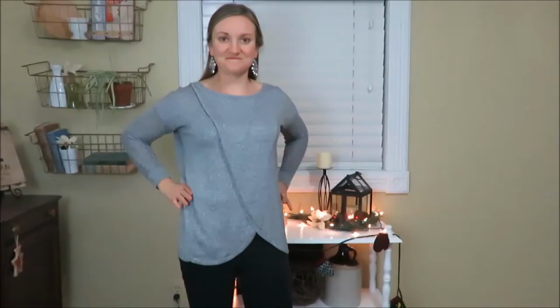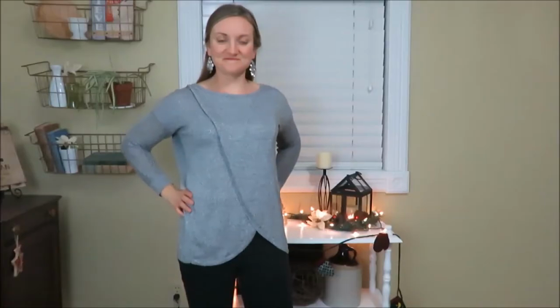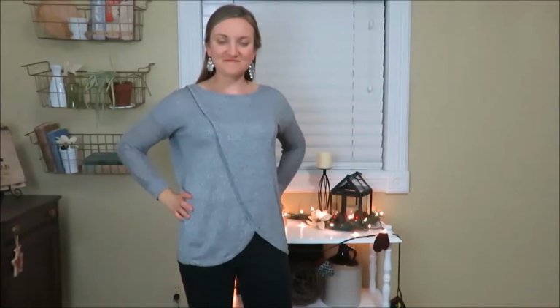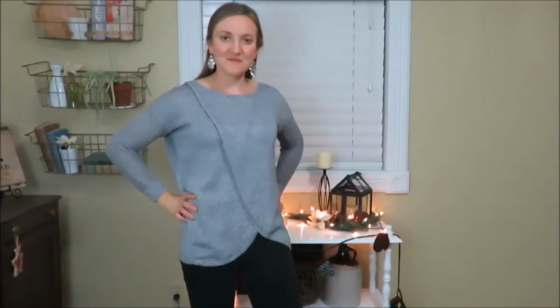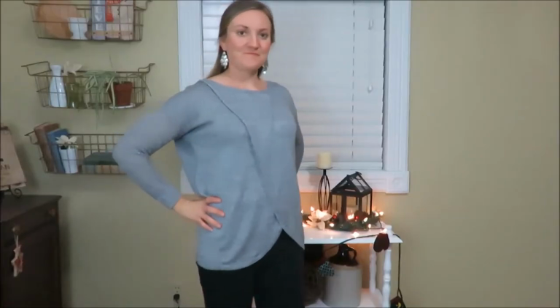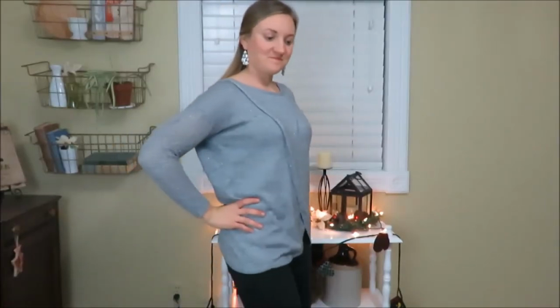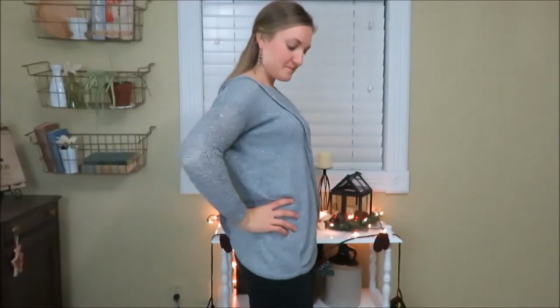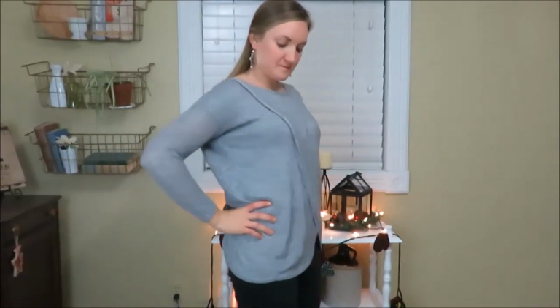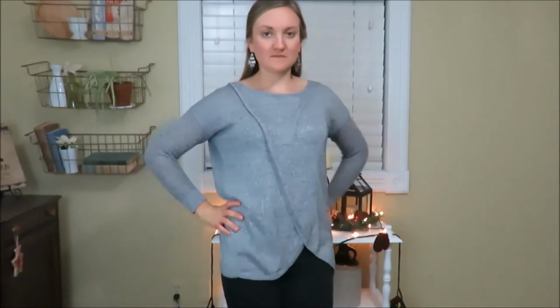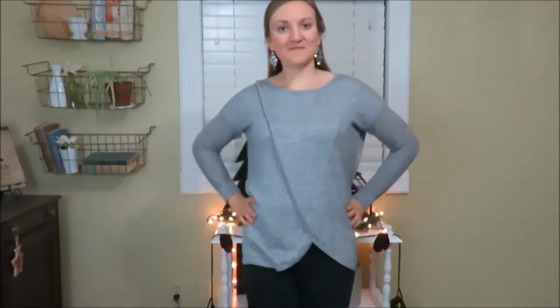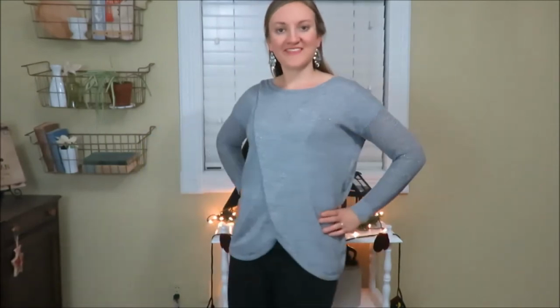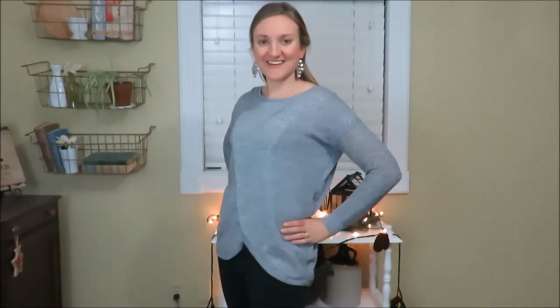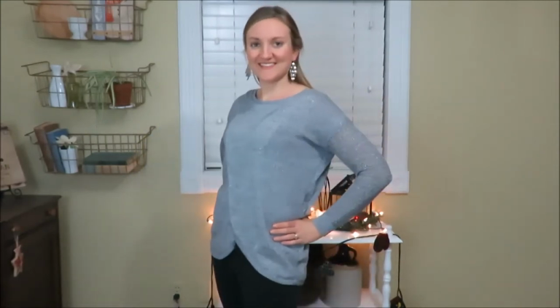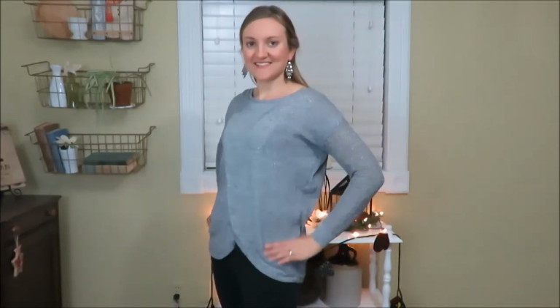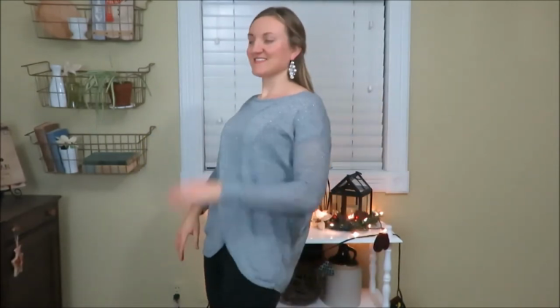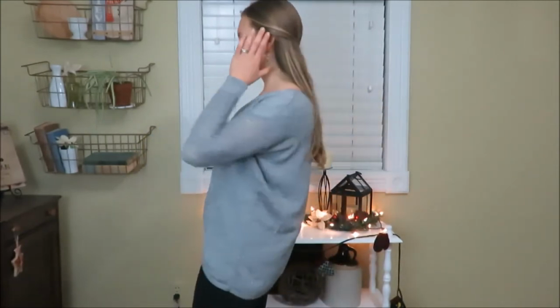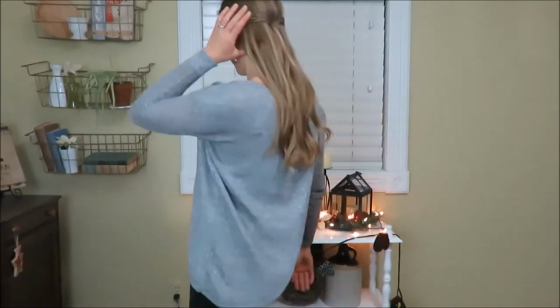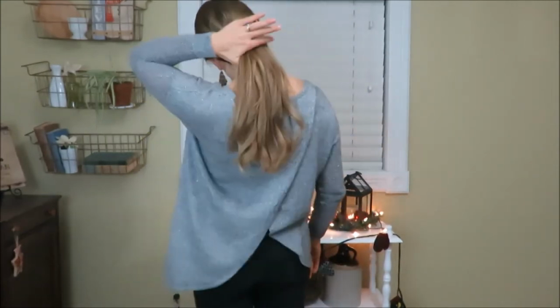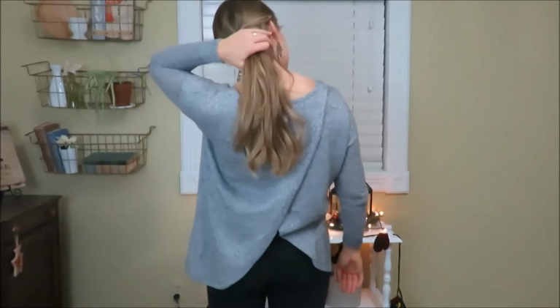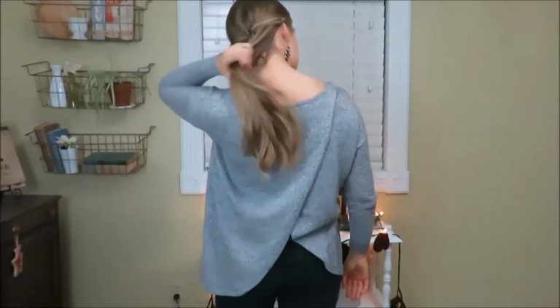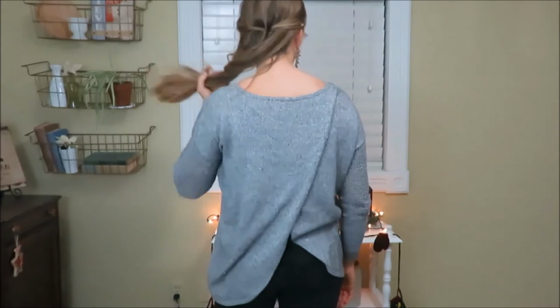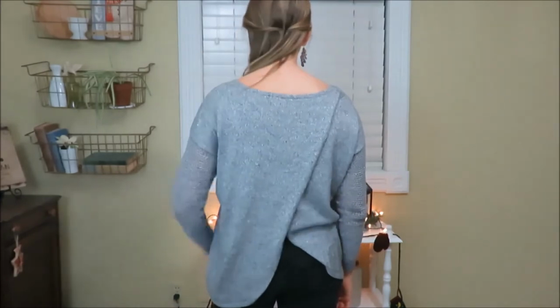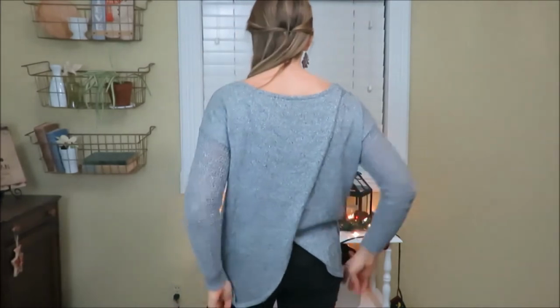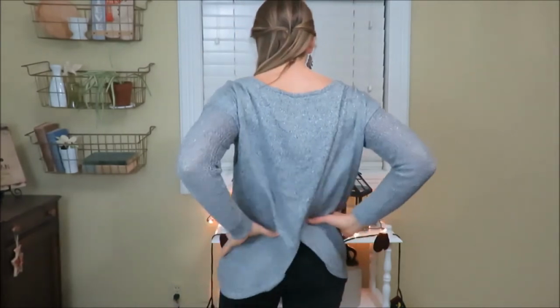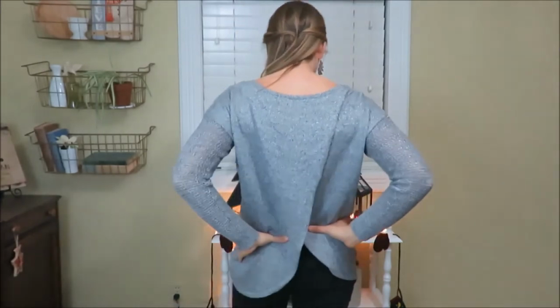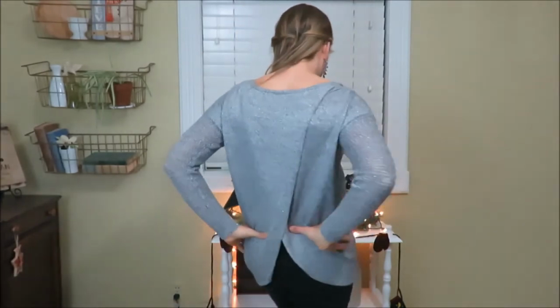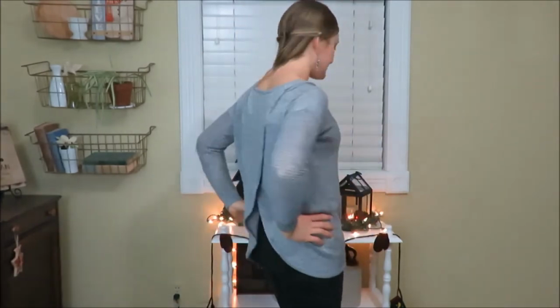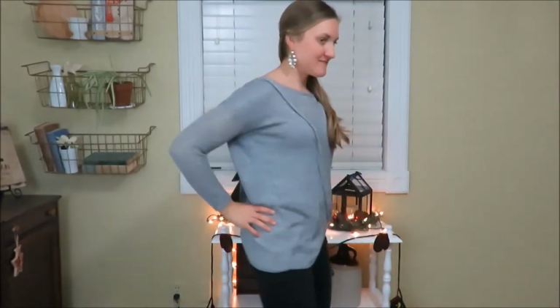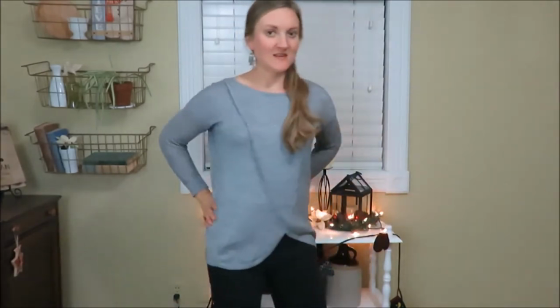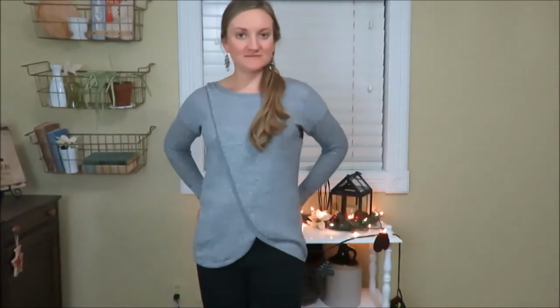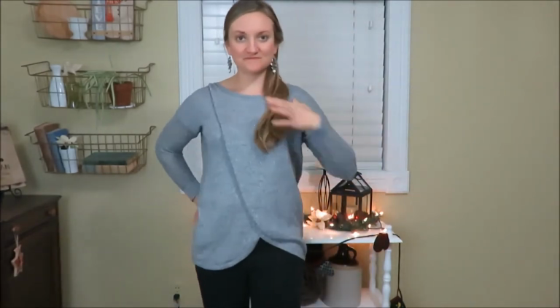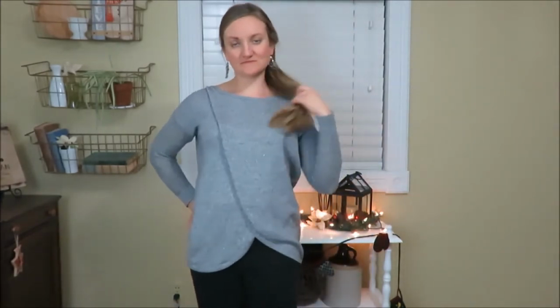This is my favorite thrifted shirt. It is a Nine West shirt — it is silvery and gray and I just love it. It does have an open back but you can definitely wear a tank top underneath. I just paired it with some thrifted black jeans.